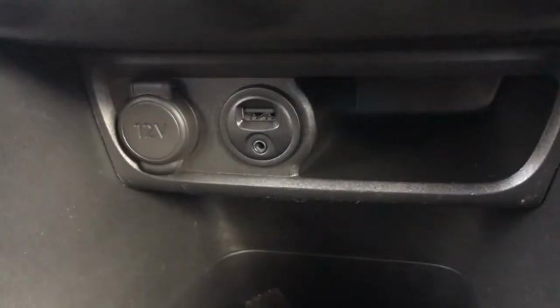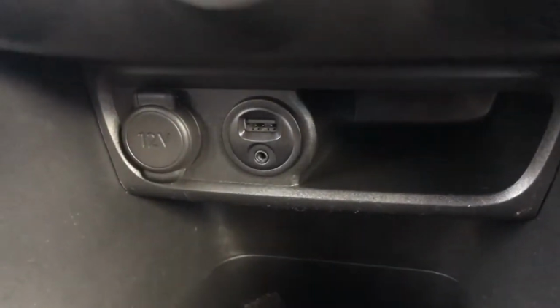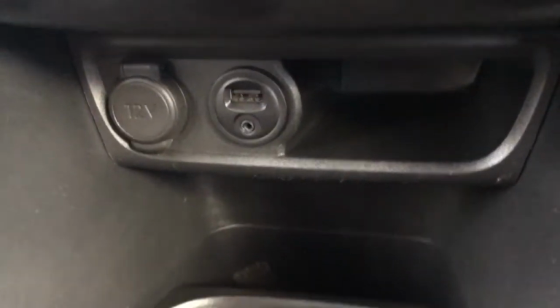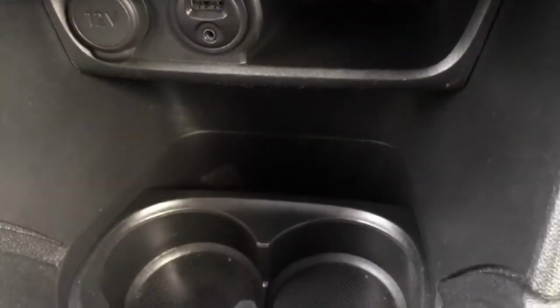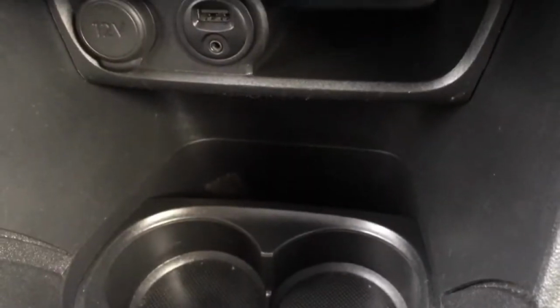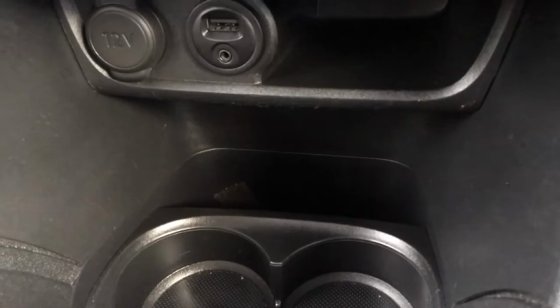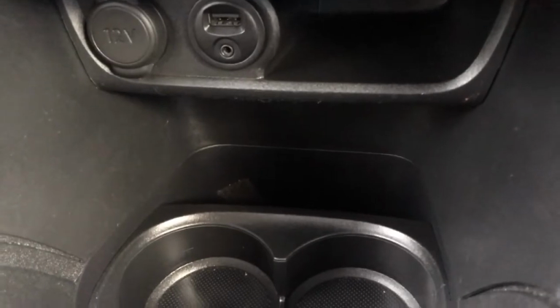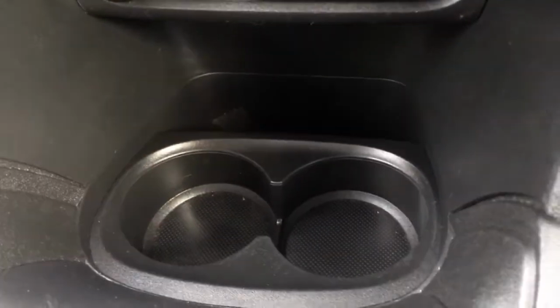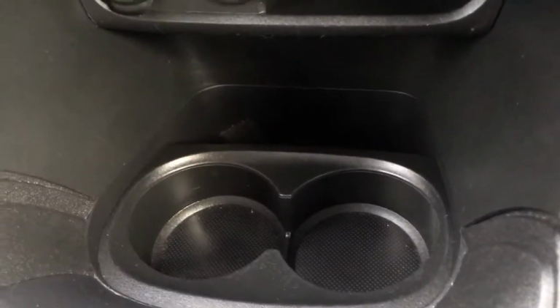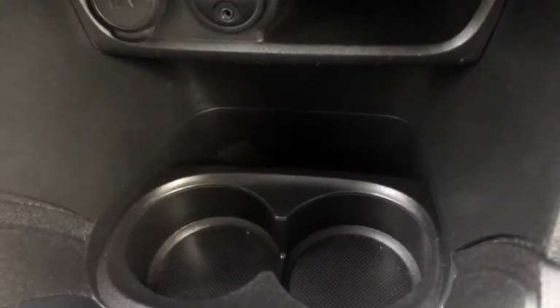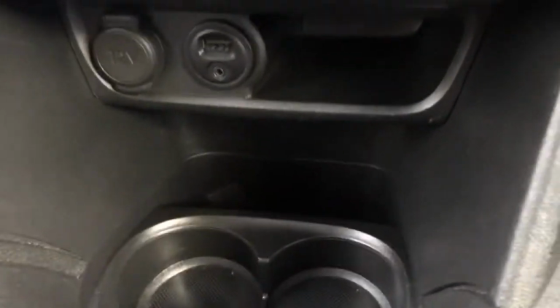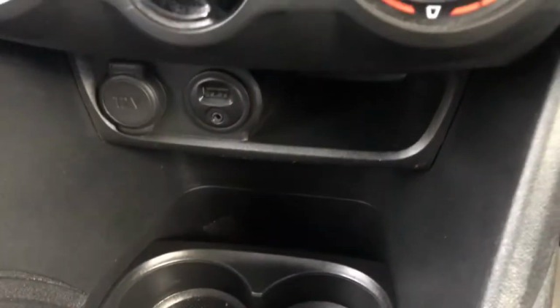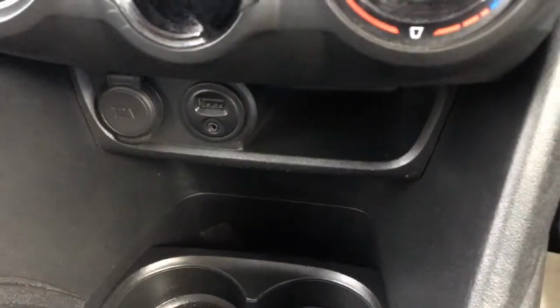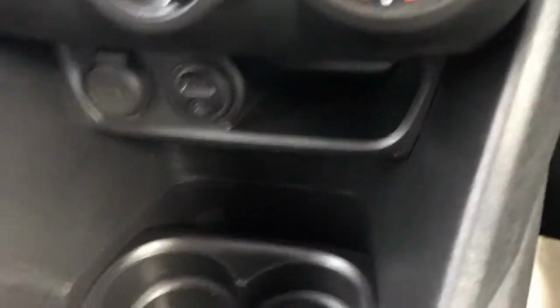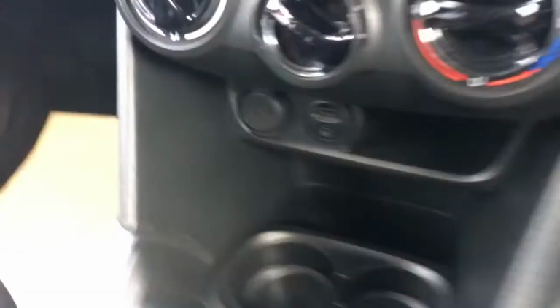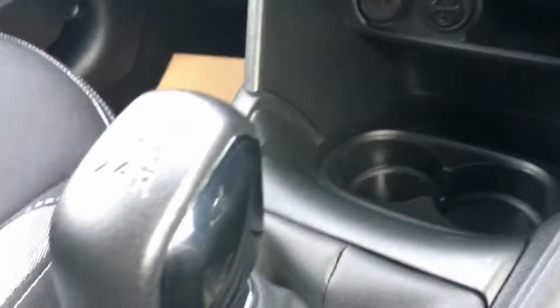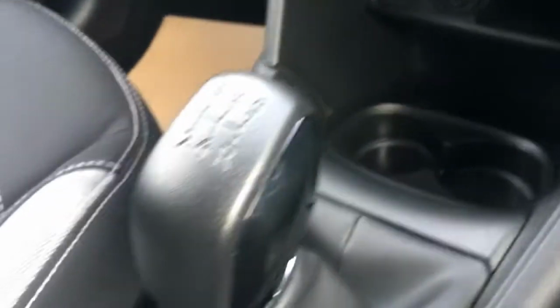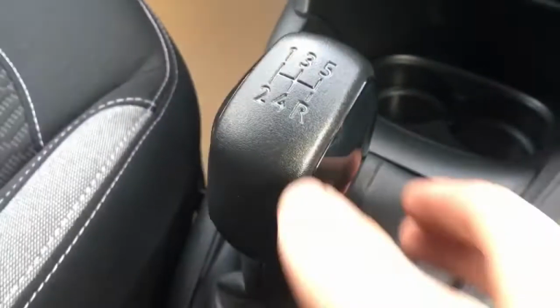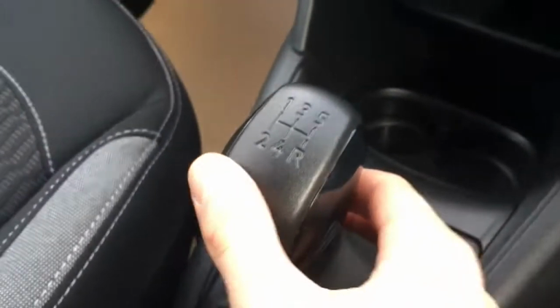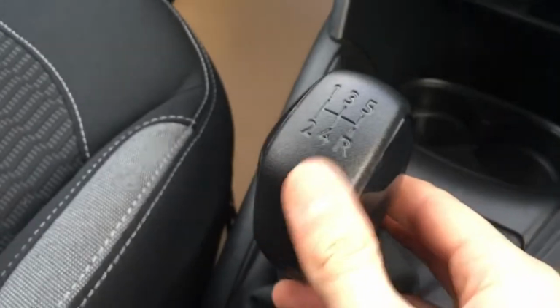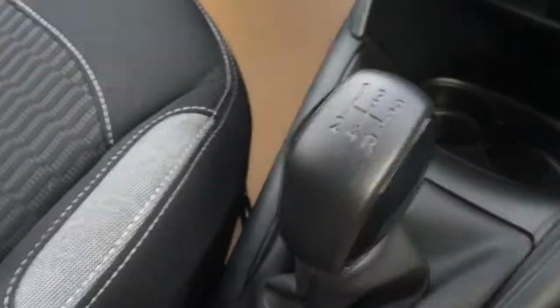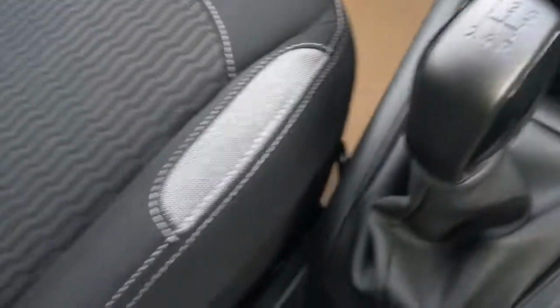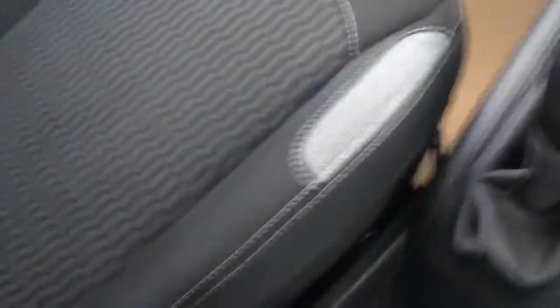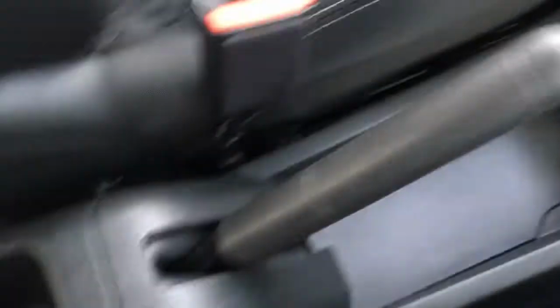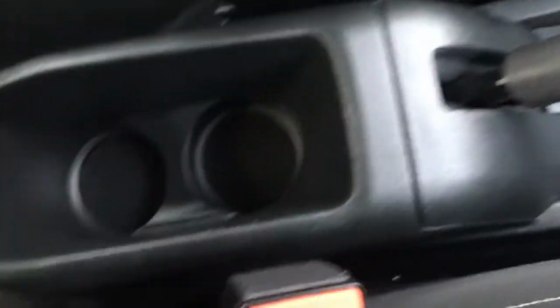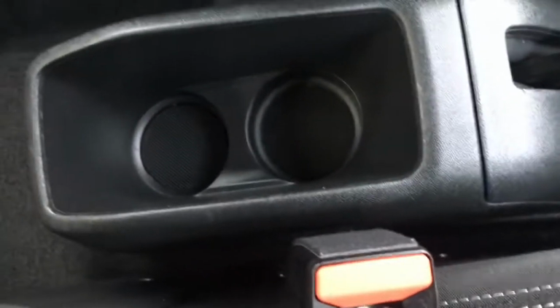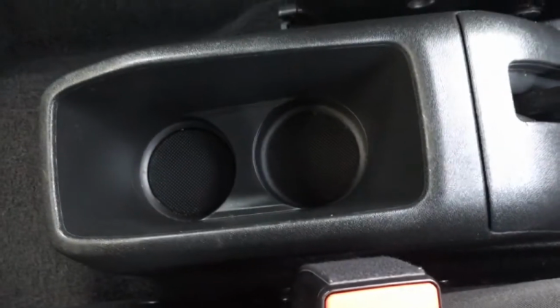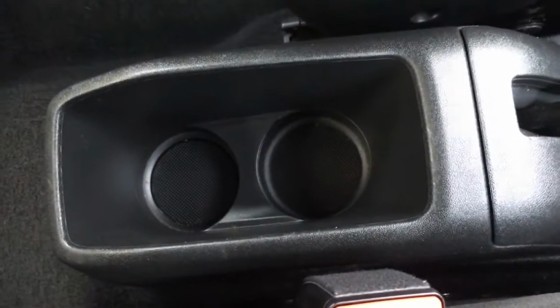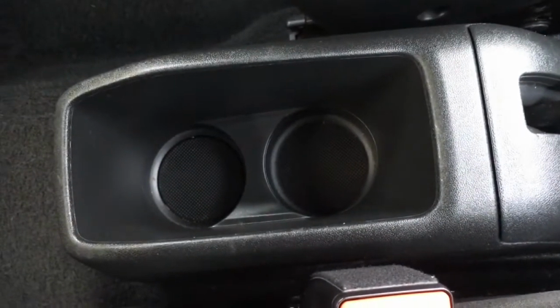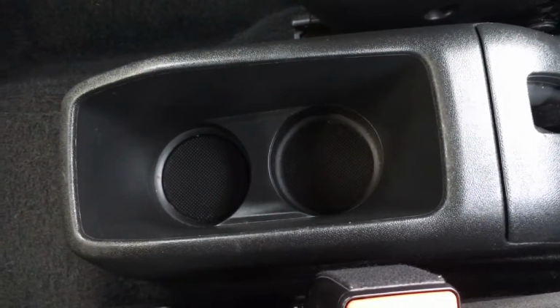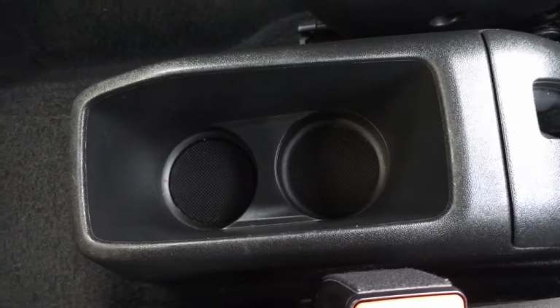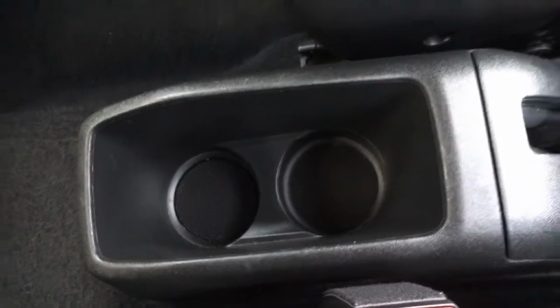You've got your external connectivity just there near the cubby hole and the cup holders, so it's nice and easy to keep your devices out of the way. The gear knob is done all in black which looks really cool as well, and your back seat passengers have got a couple of cup holders just here too.